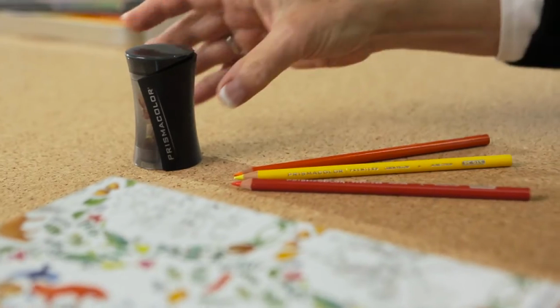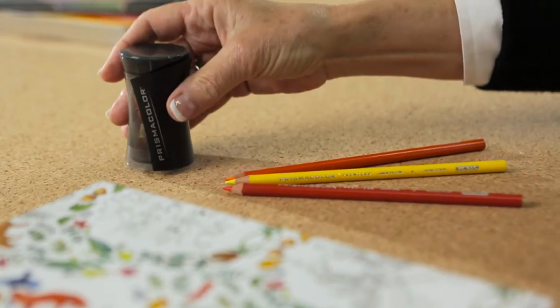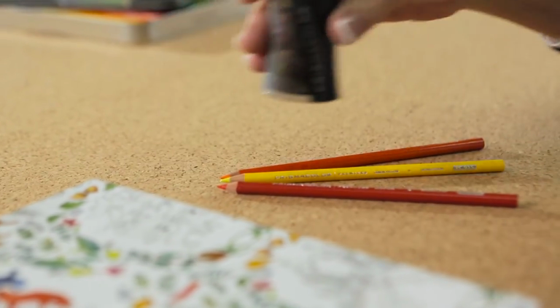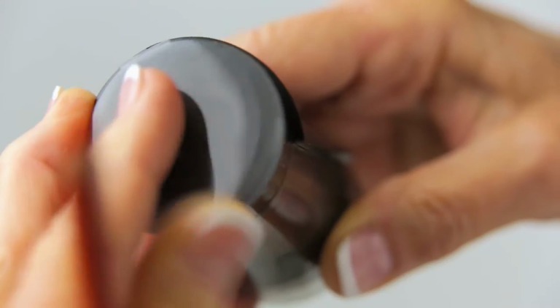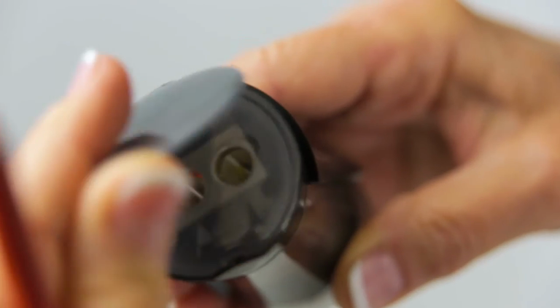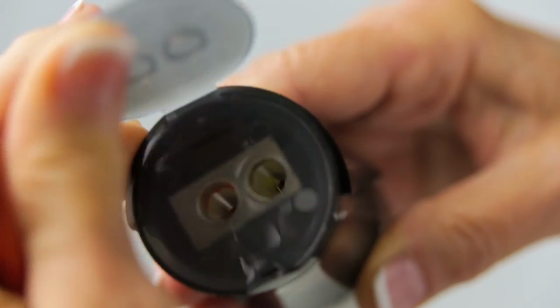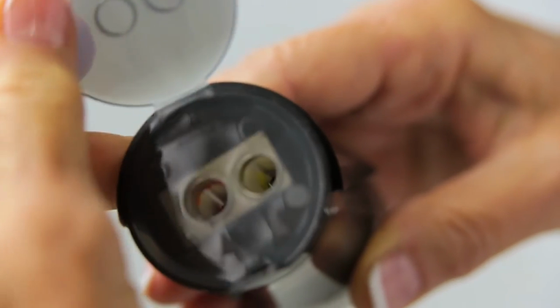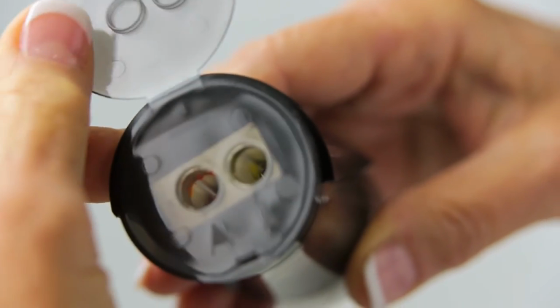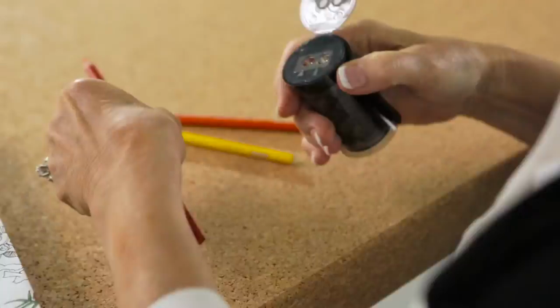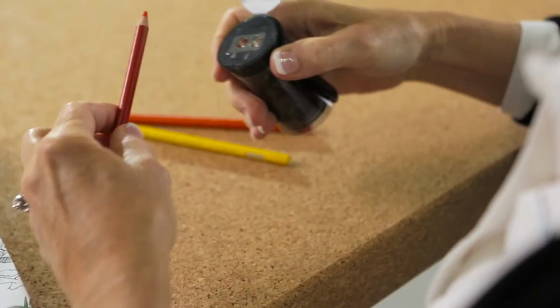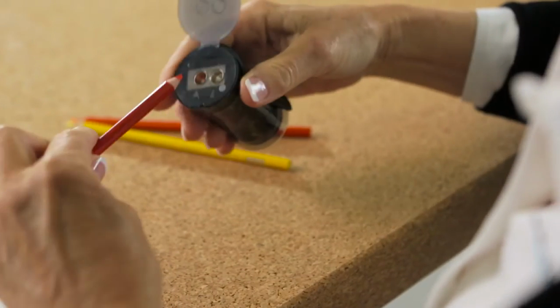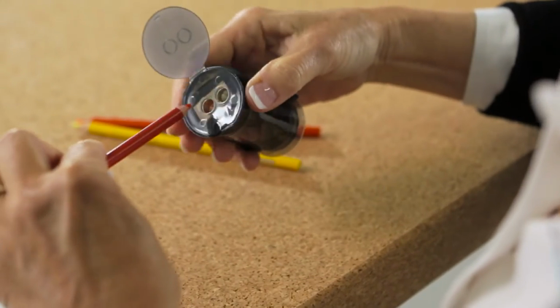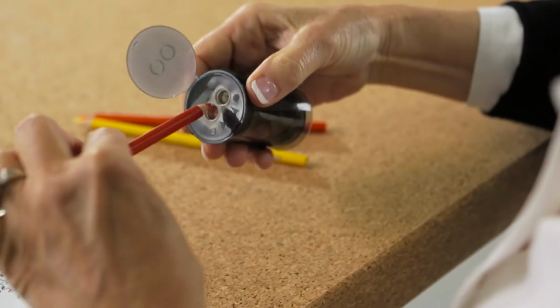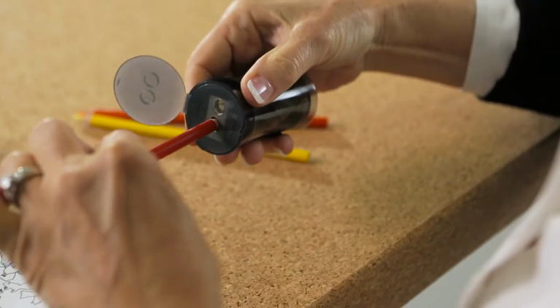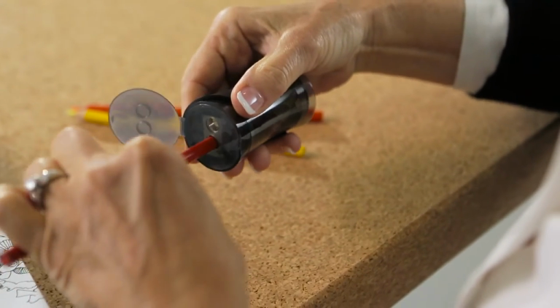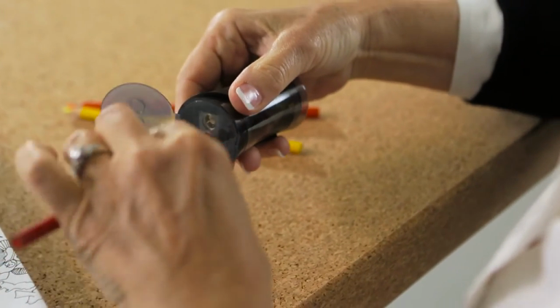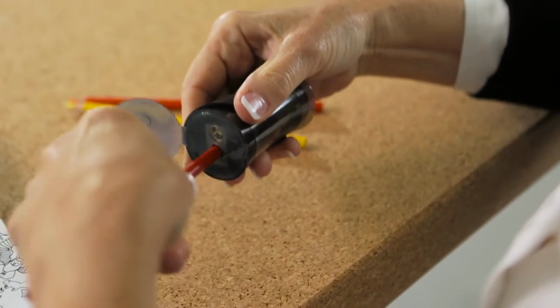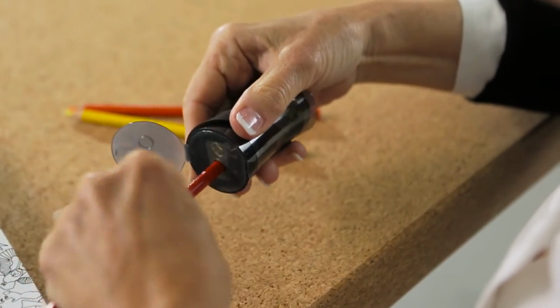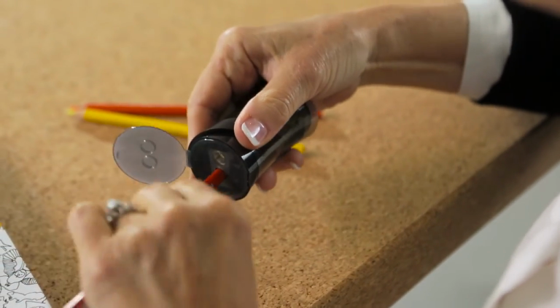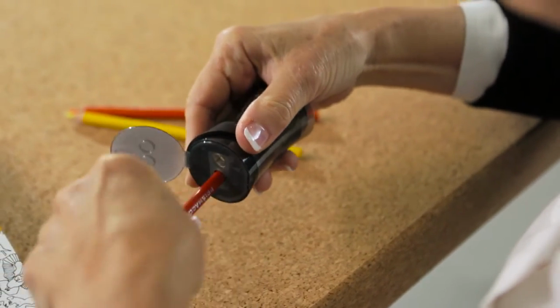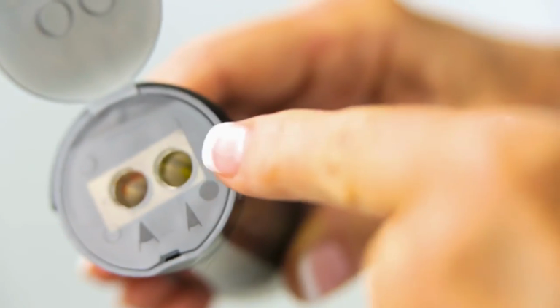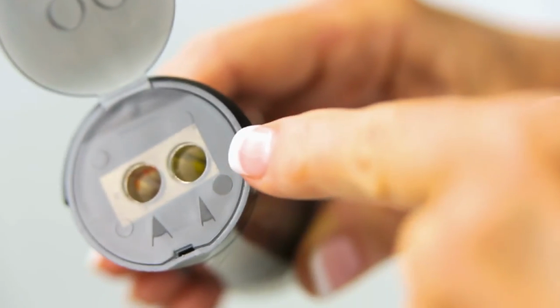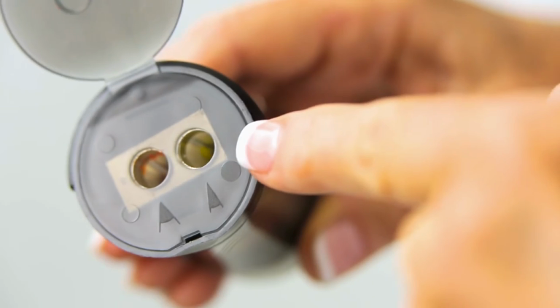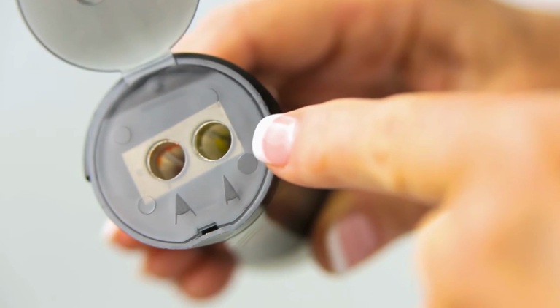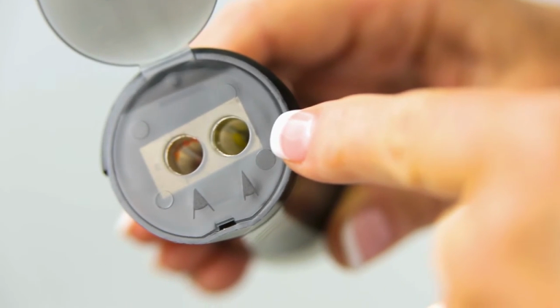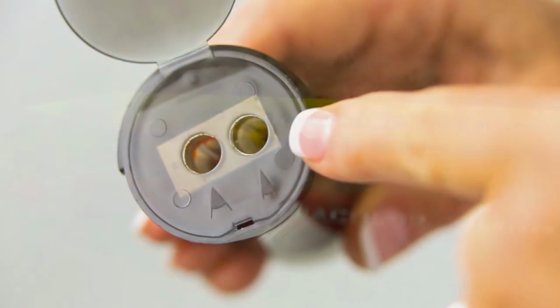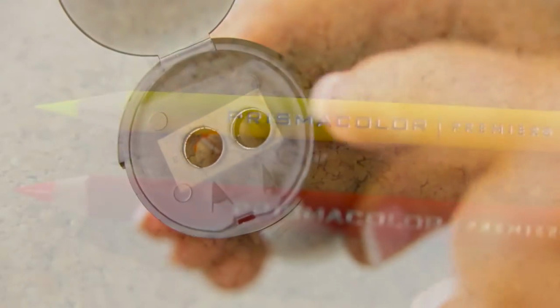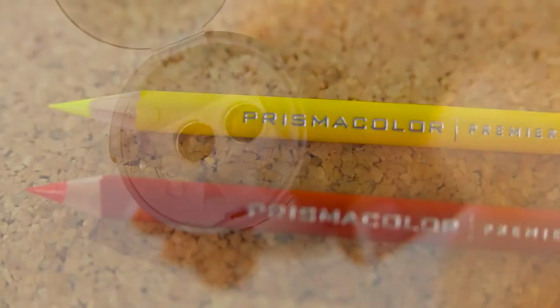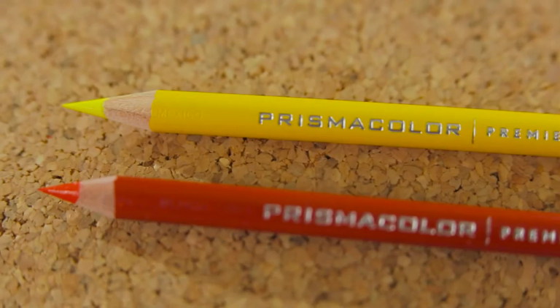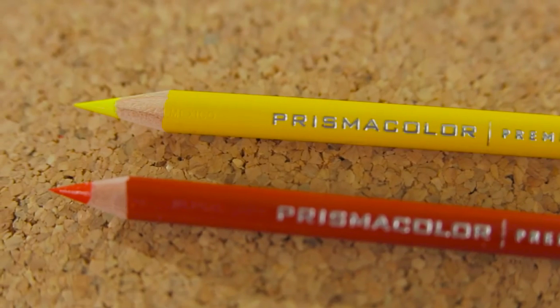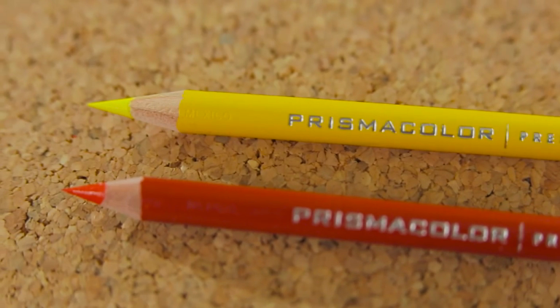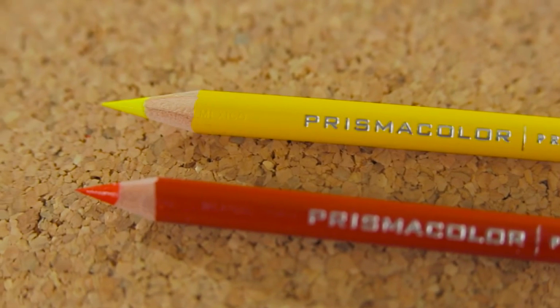The Prismacolor Sharpener has two holes. This provides you the opportunity to have the standard traditional tip. The second hole will provide you with a finer, more precision tip.